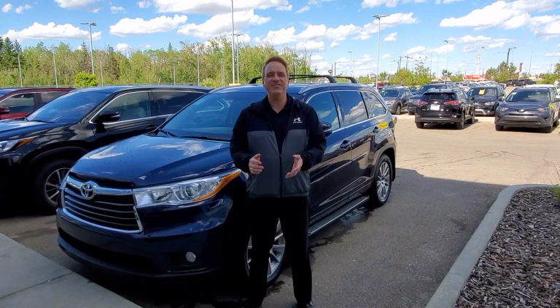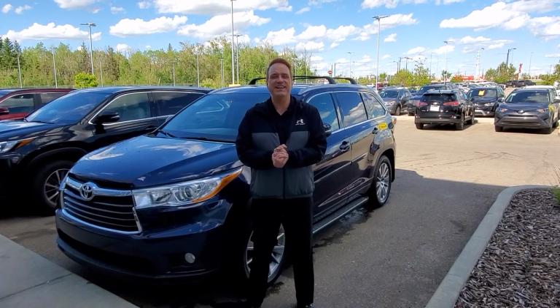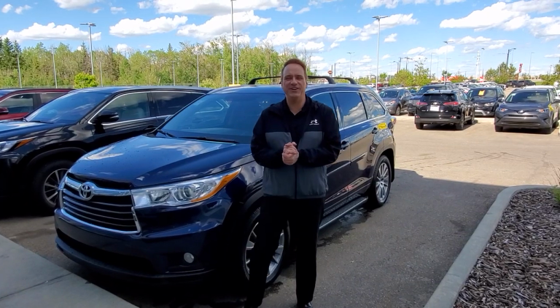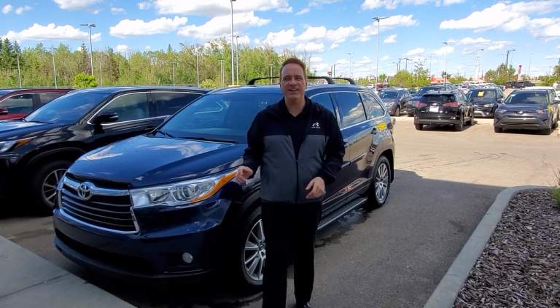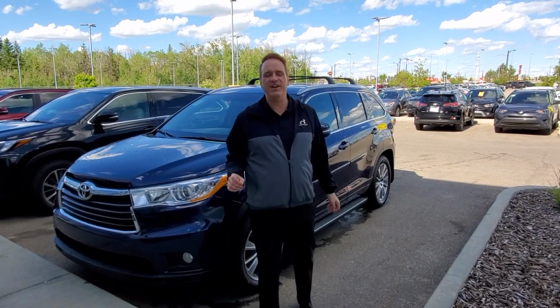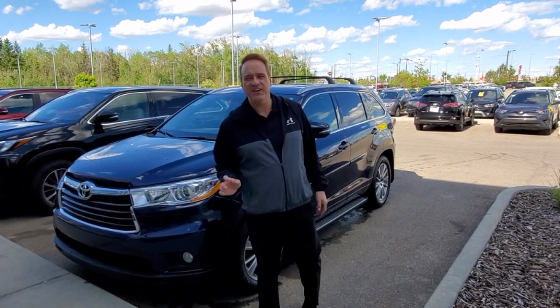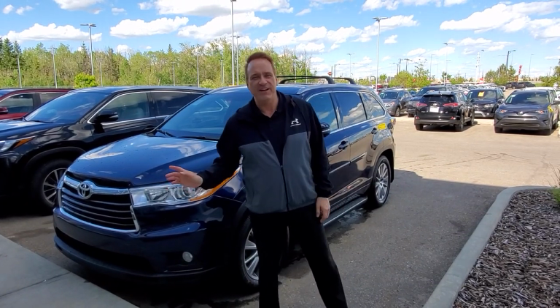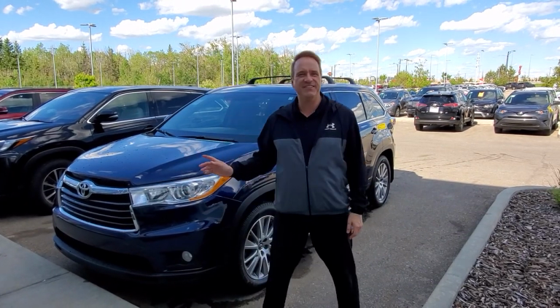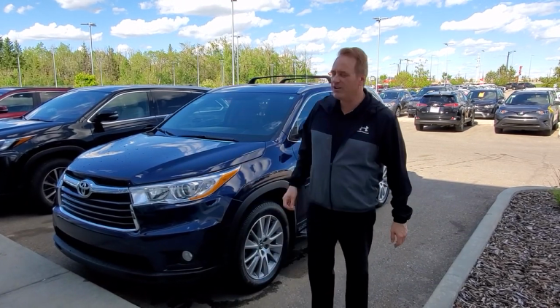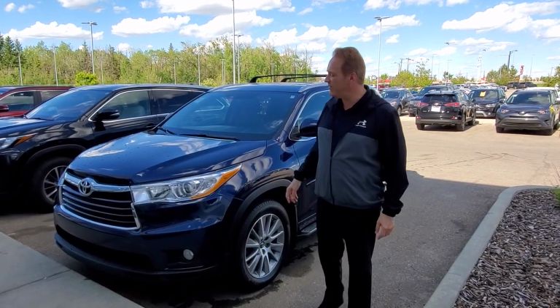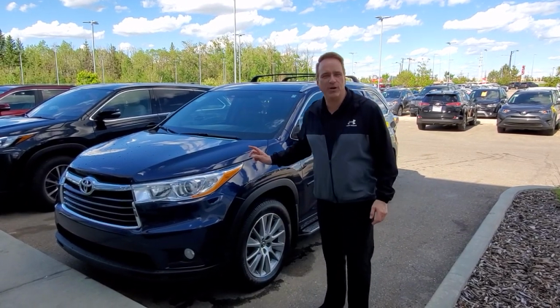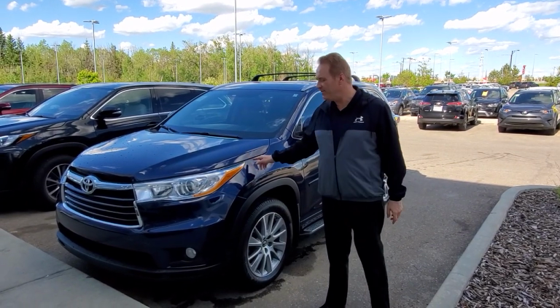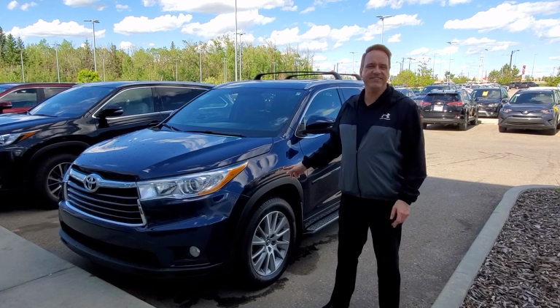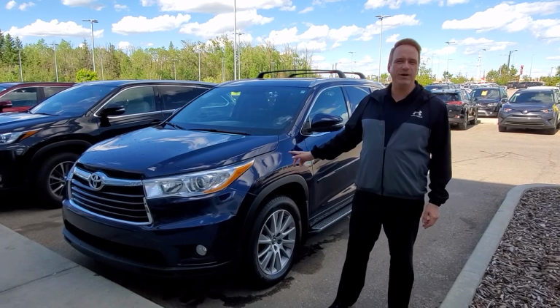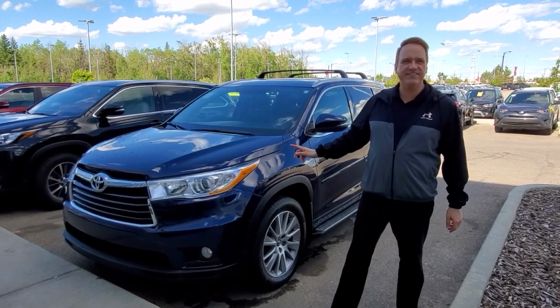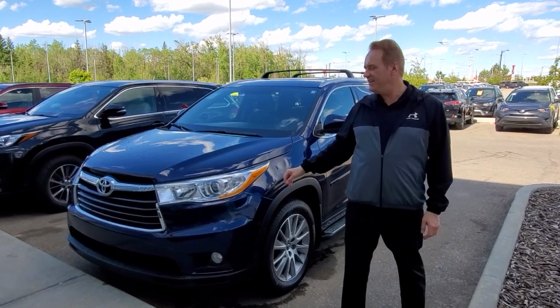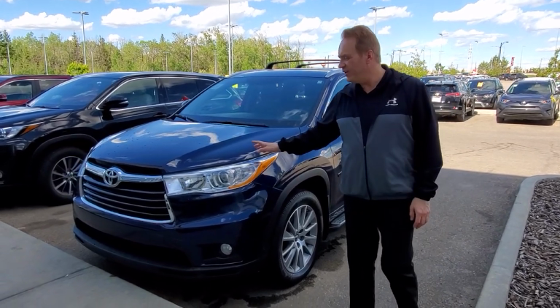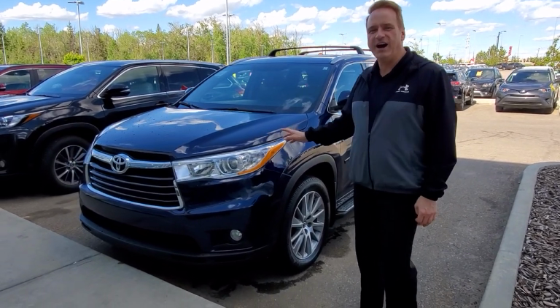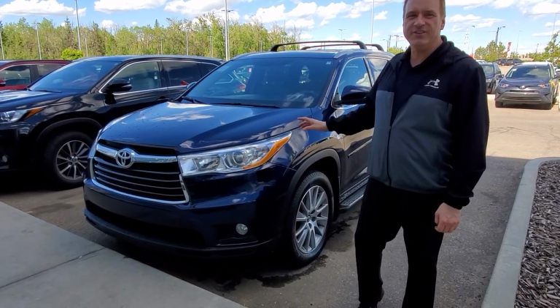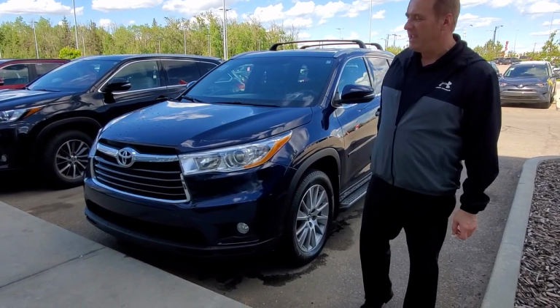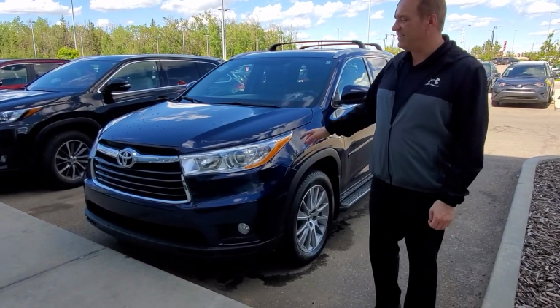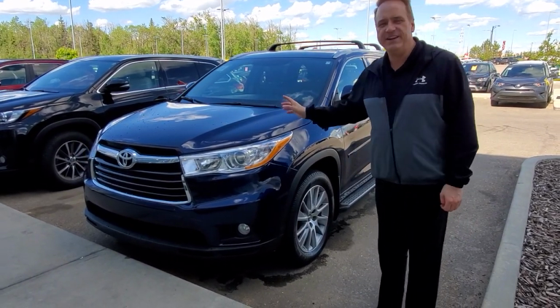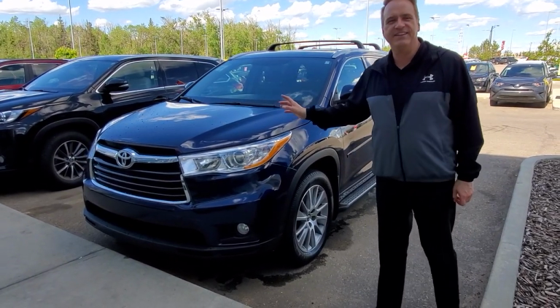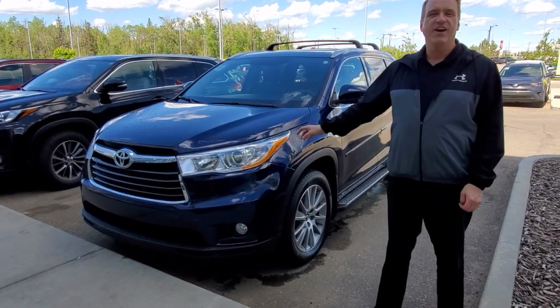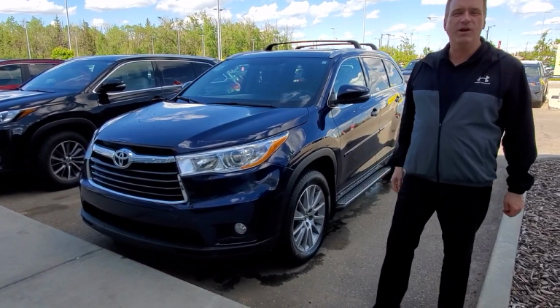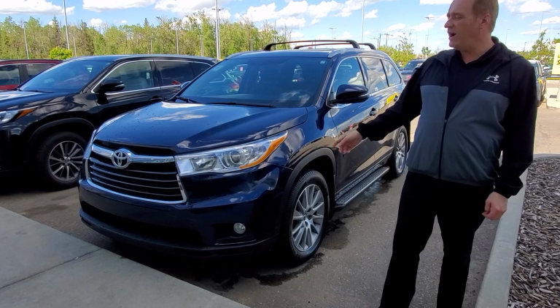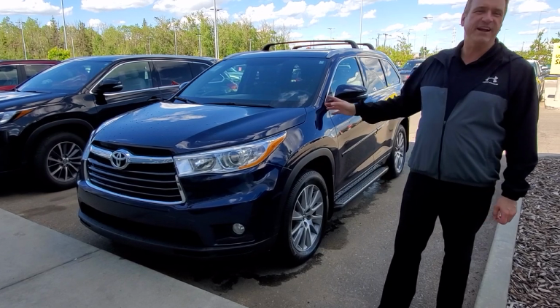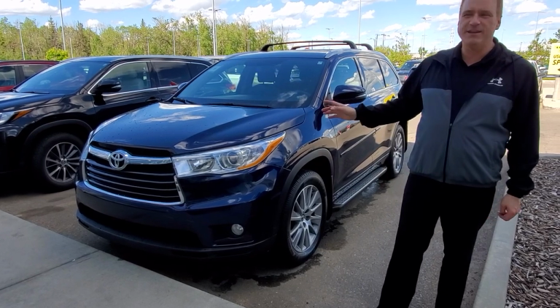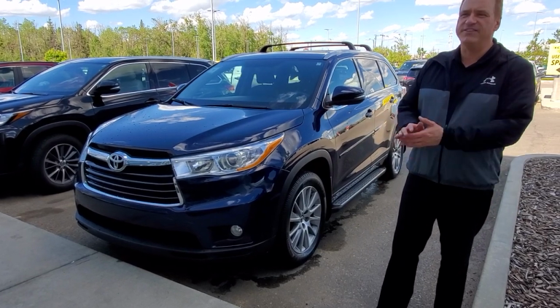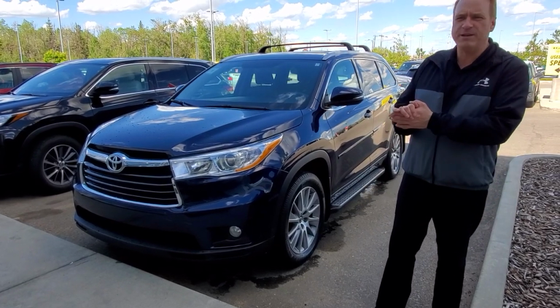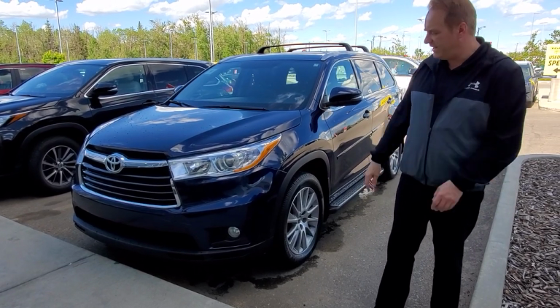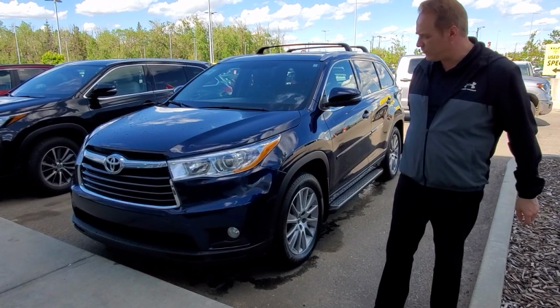Andrew here at Gateway Toyota. I'd like to show you another fantastic vehicle we have in our April line-up. This is a 2016 Toyota Highlander — it's a V6 all-wheel drive XLE package, so really nicely equipped.